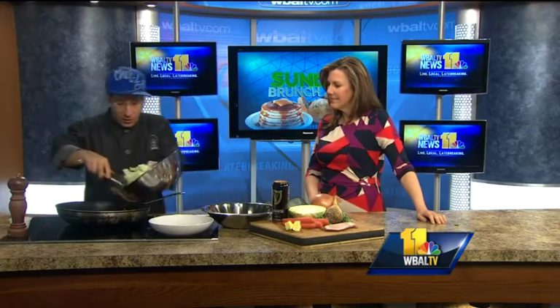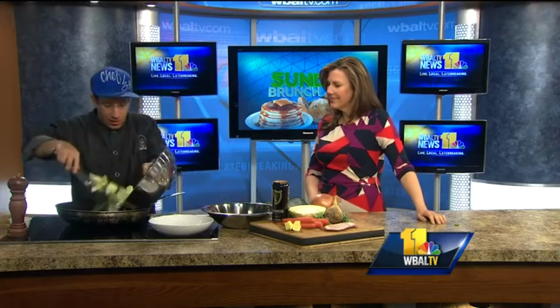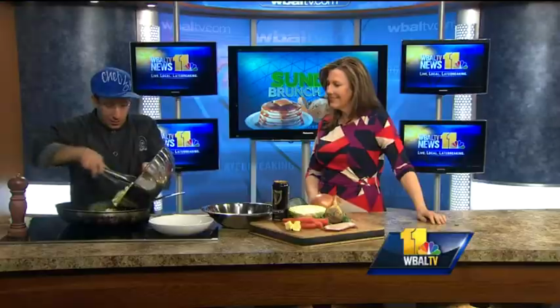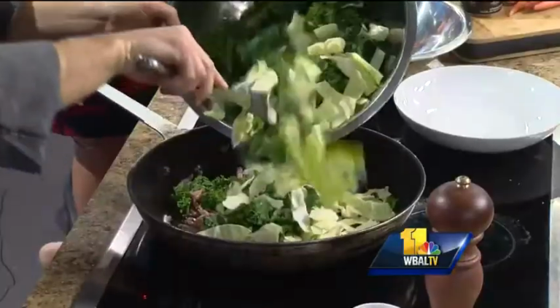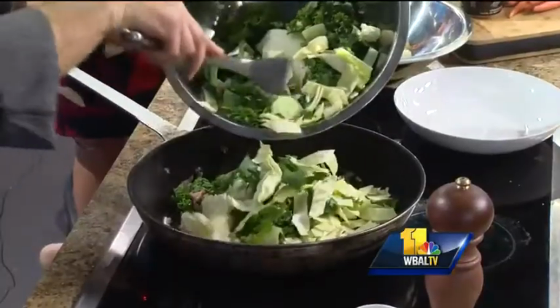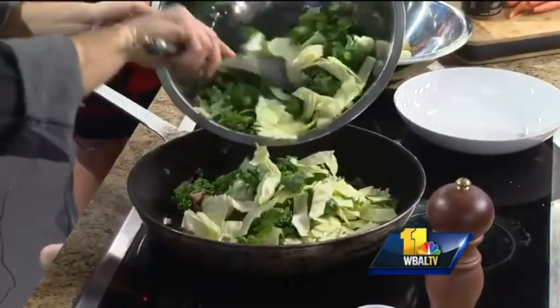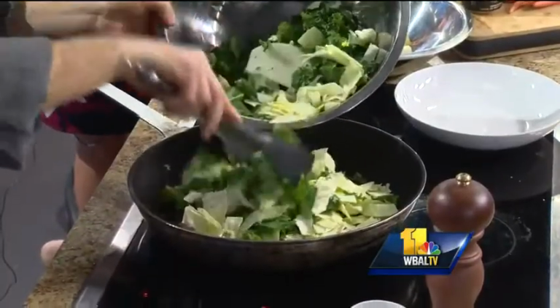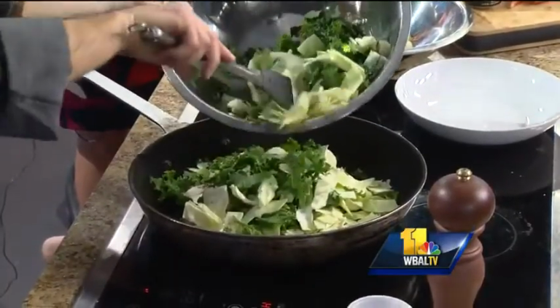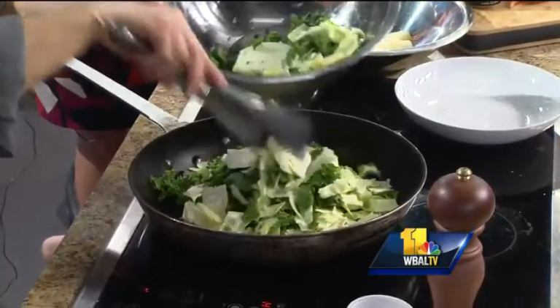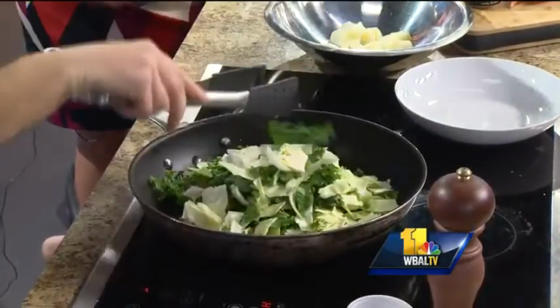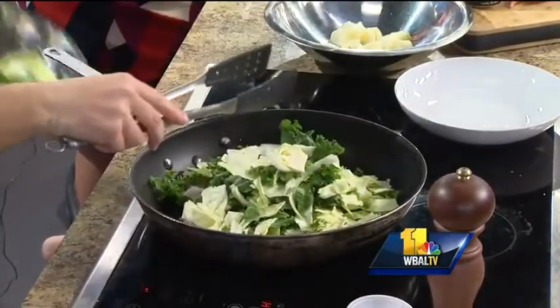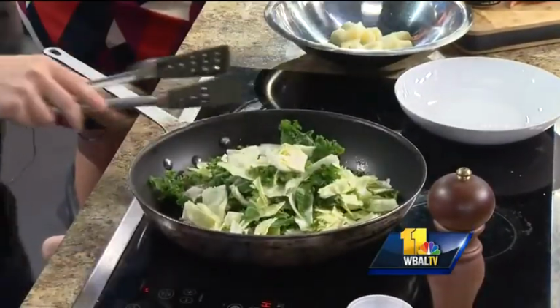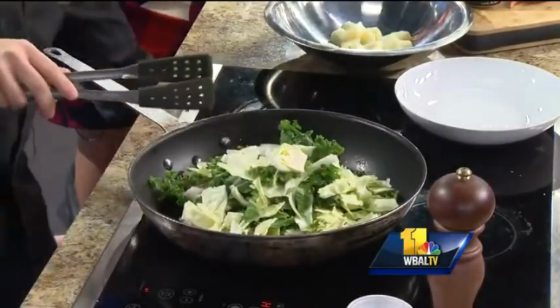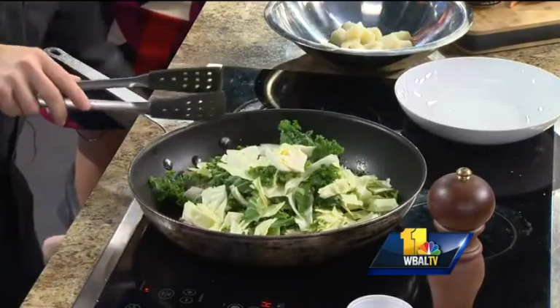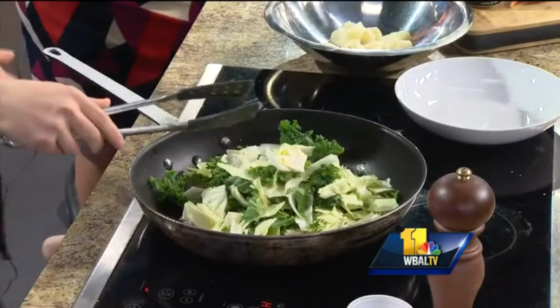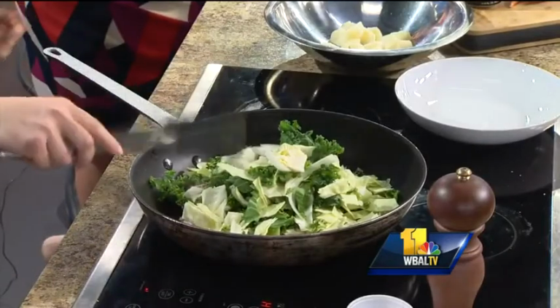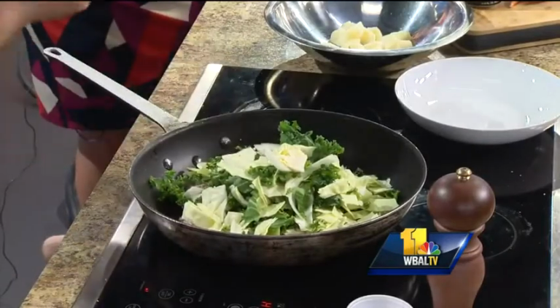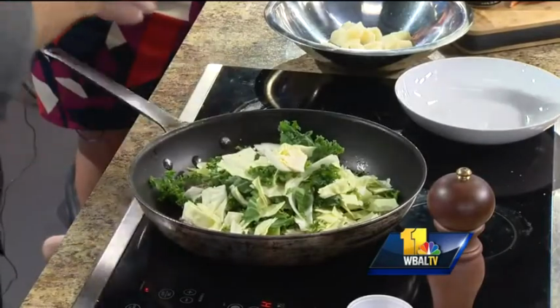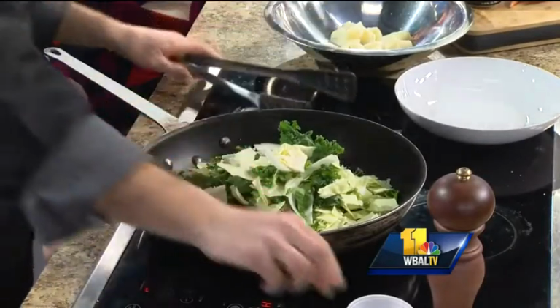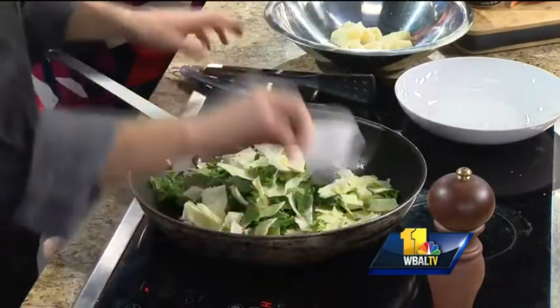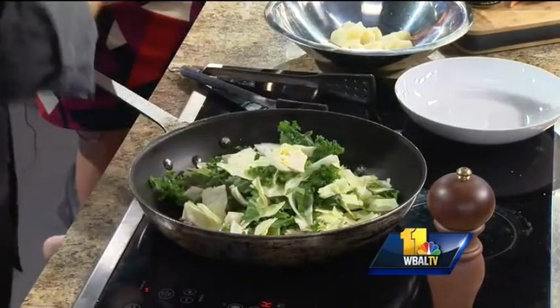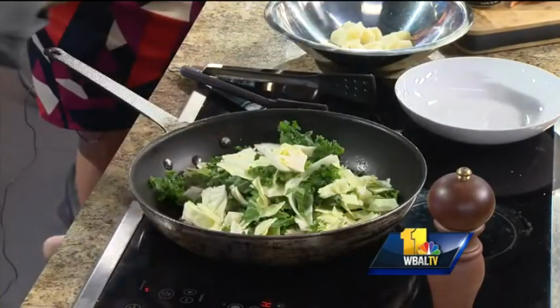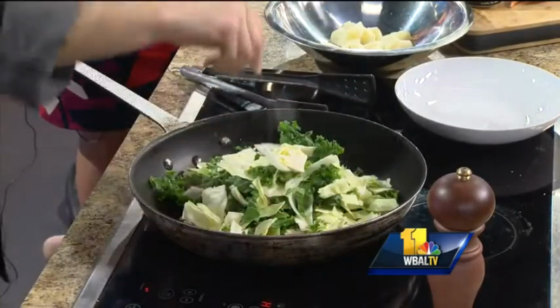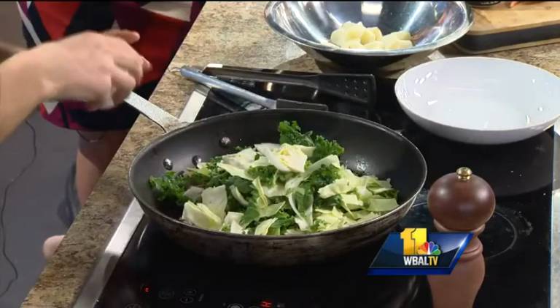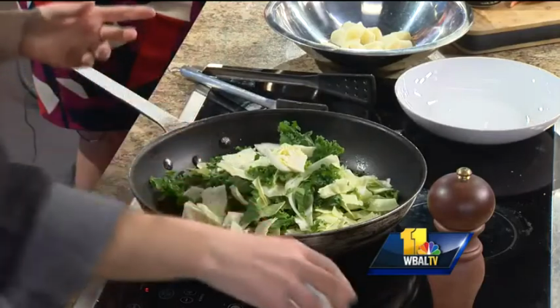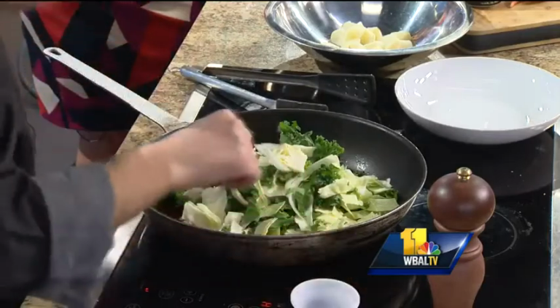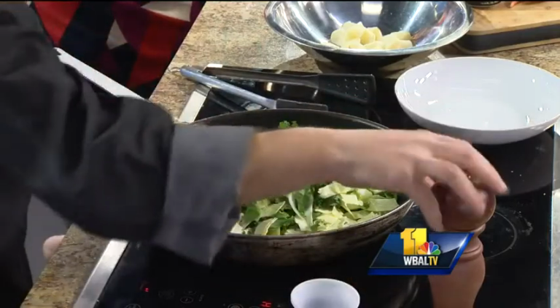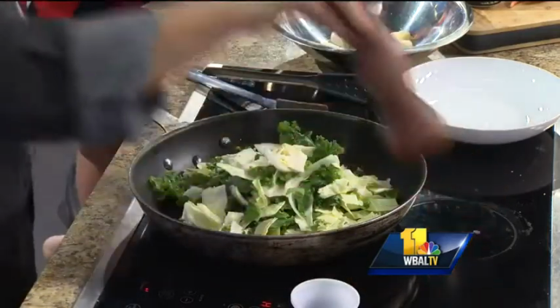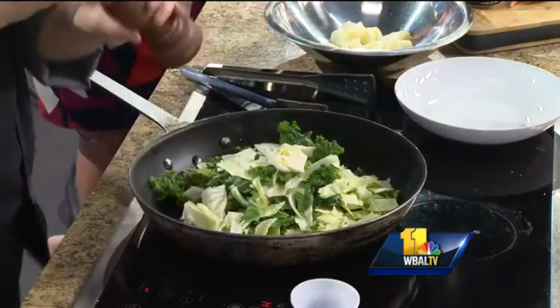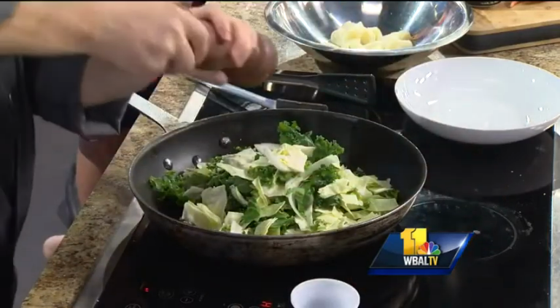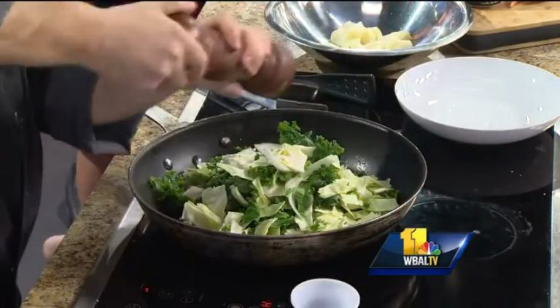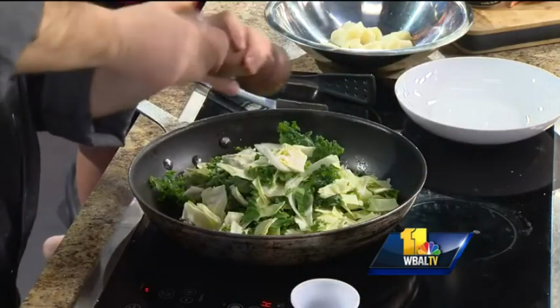We're going to throw that in our pan and simply sauté this for maybe five to ten minutes, until it's soft. Then you can season it with a little bit of salt and a little bit of pepper. And you've got a great cabbage side for your St. Patrick's Day celebration.